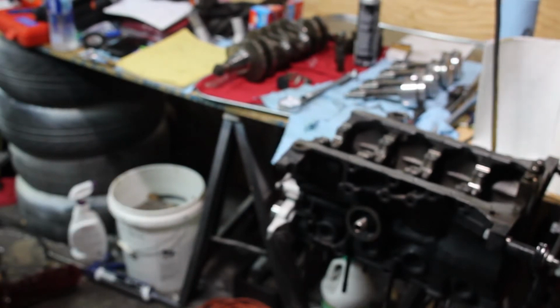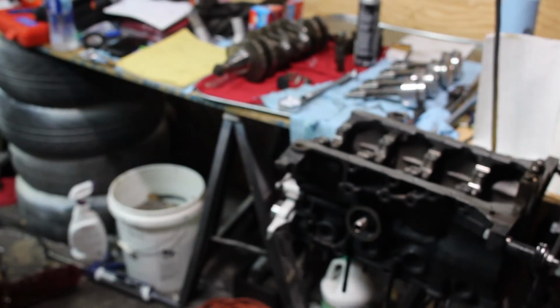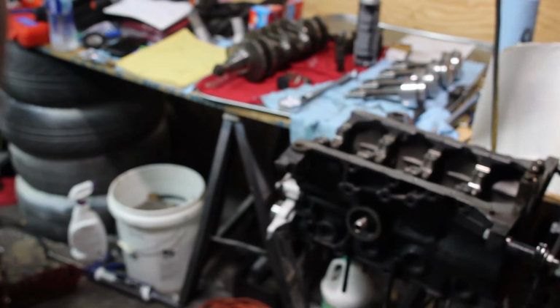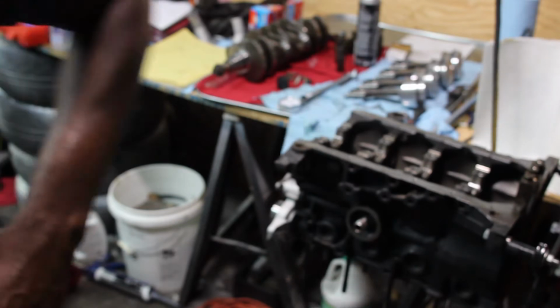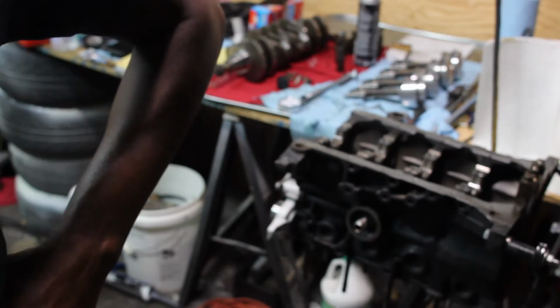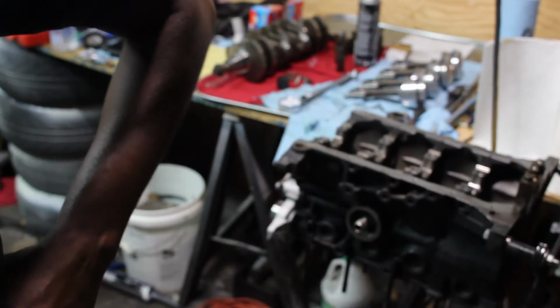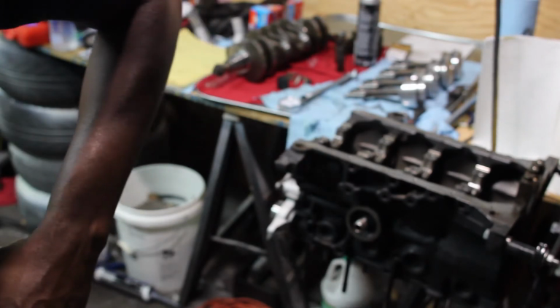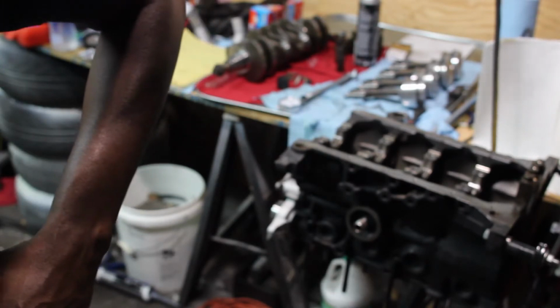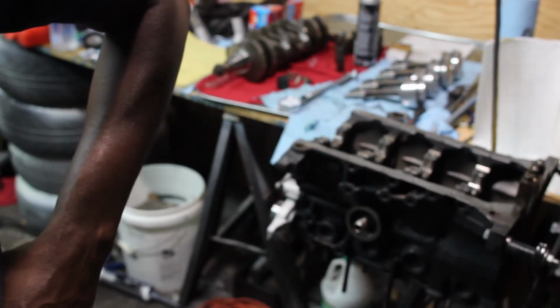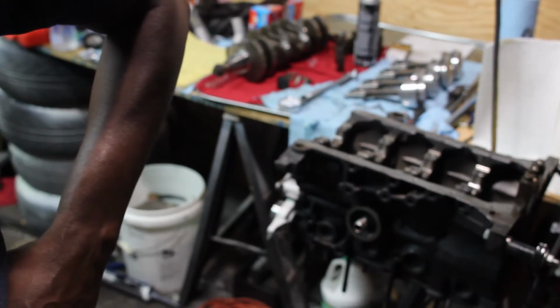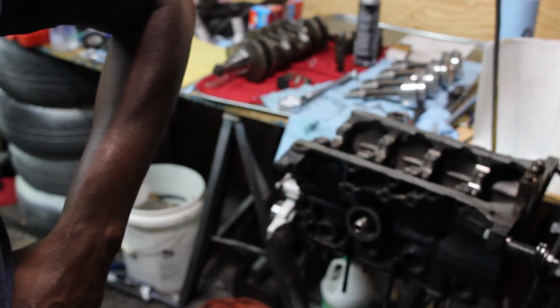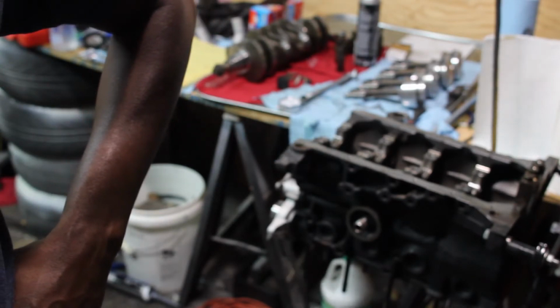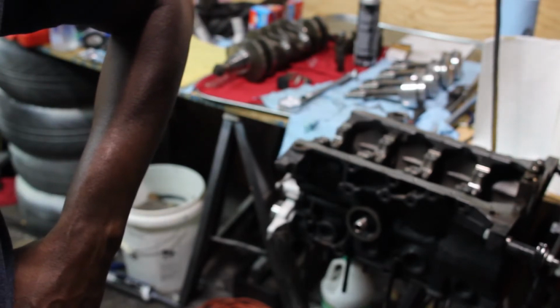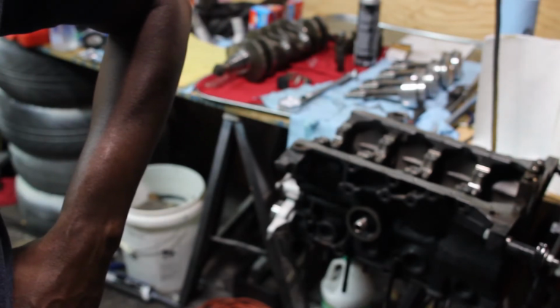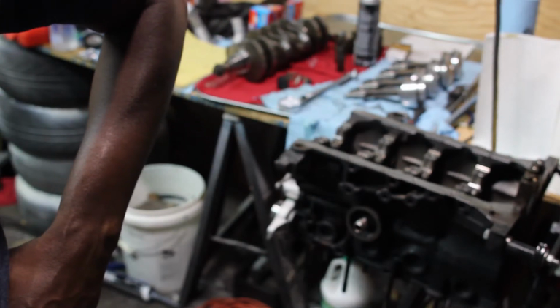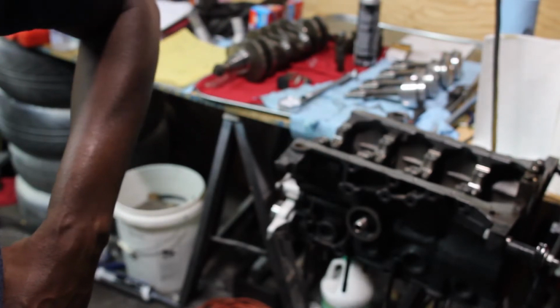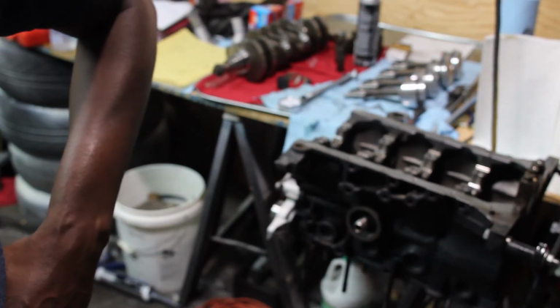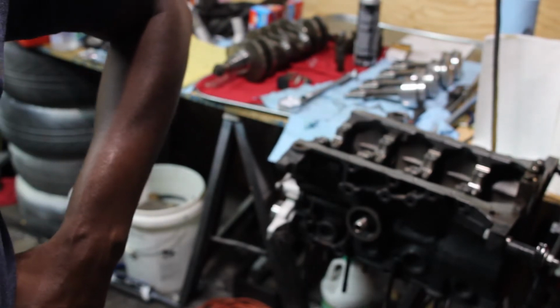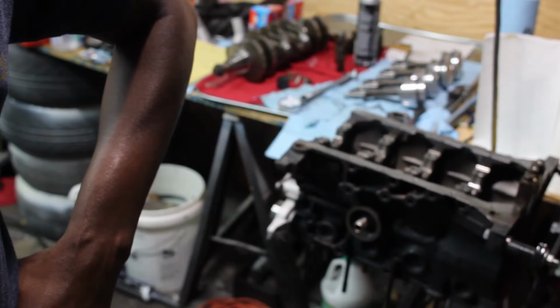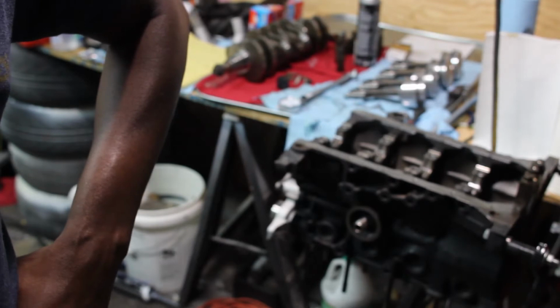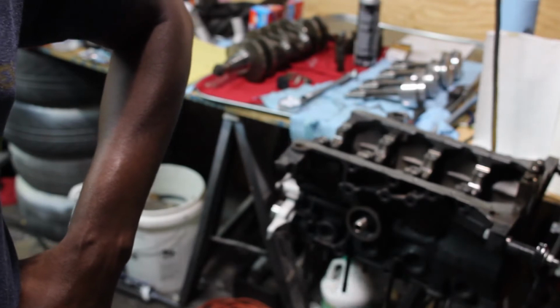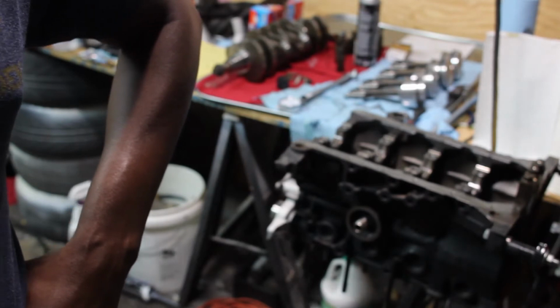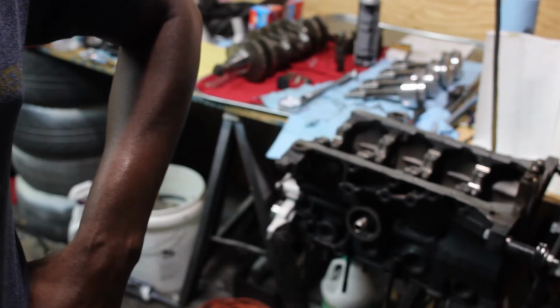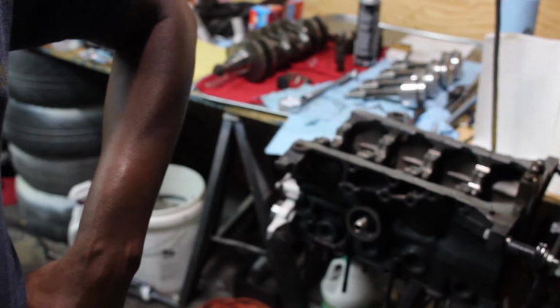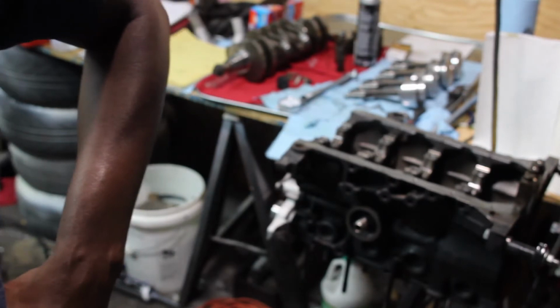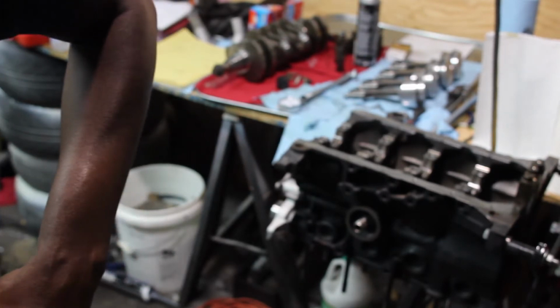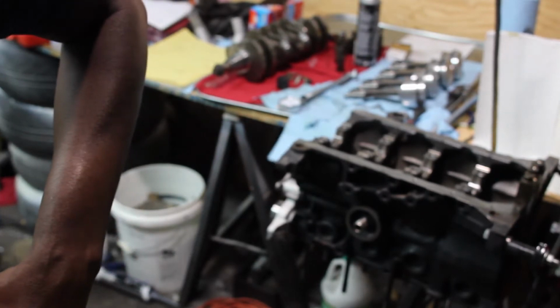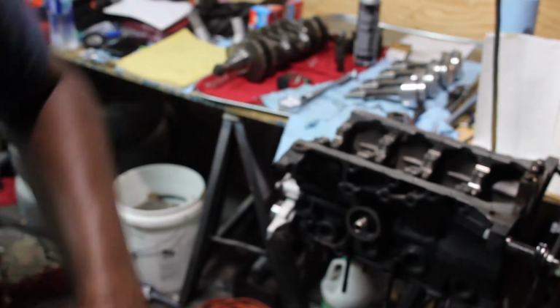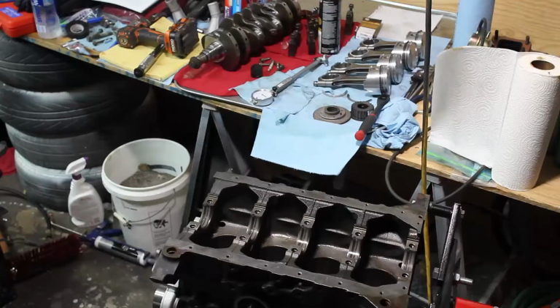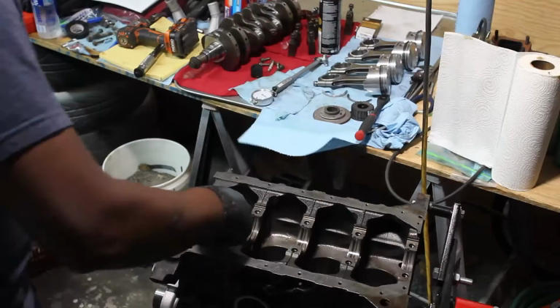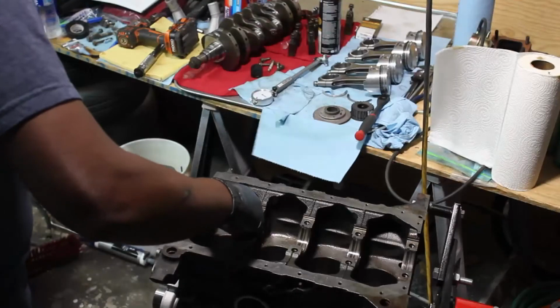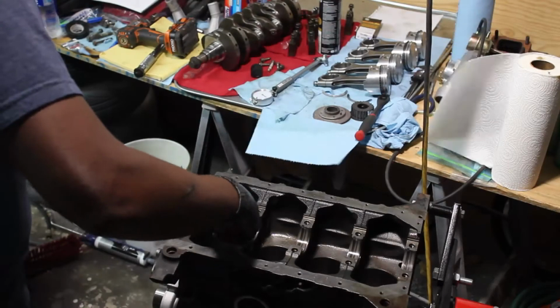So, now that I got that done, I can go ahead and put it back together again. Yay.